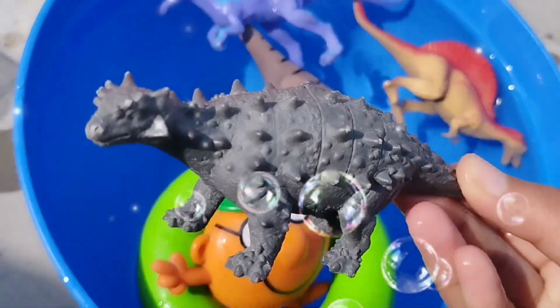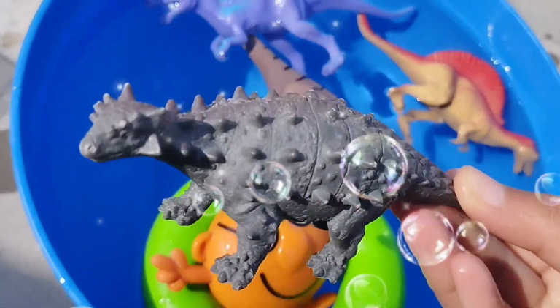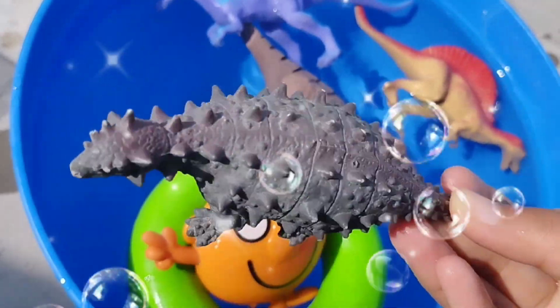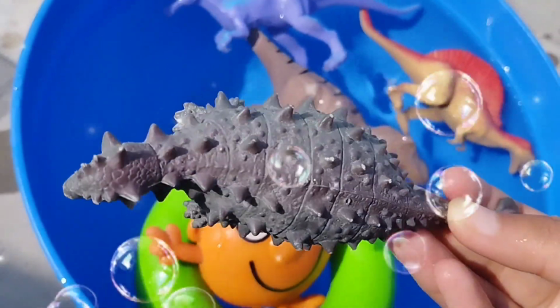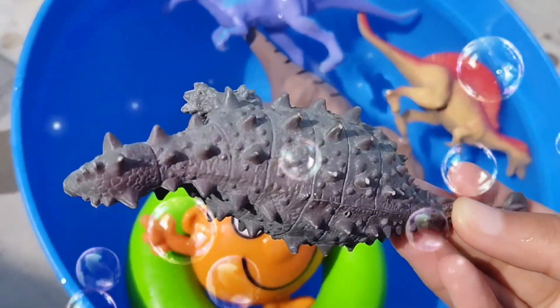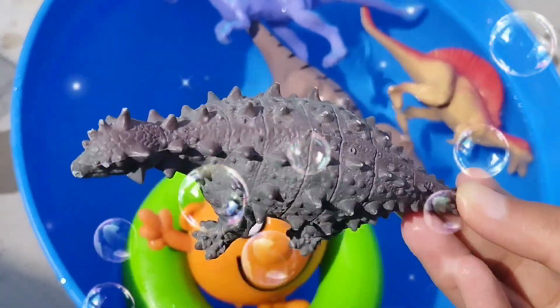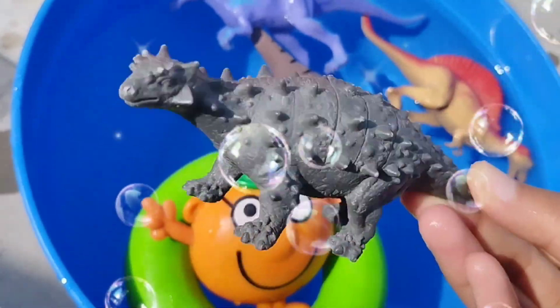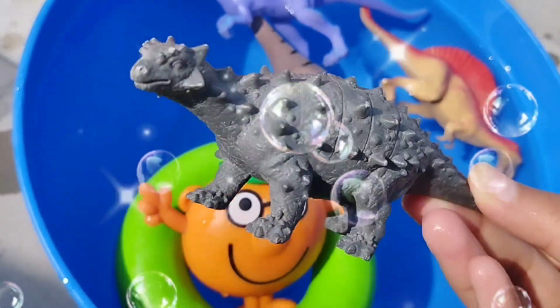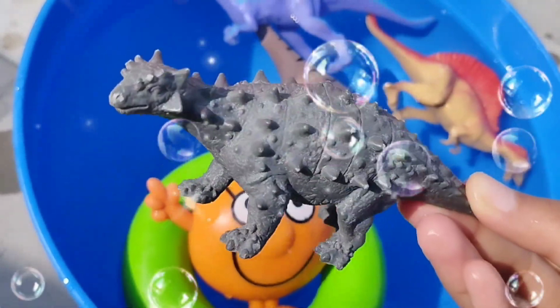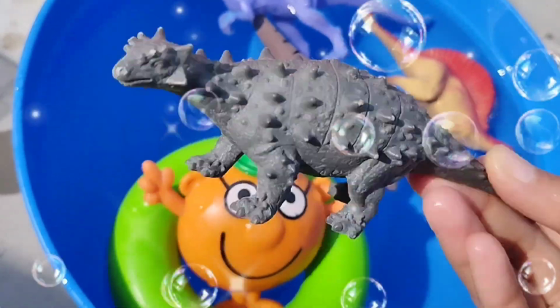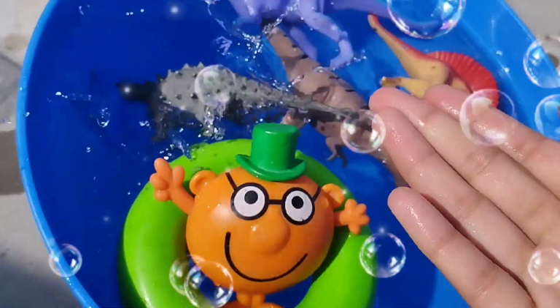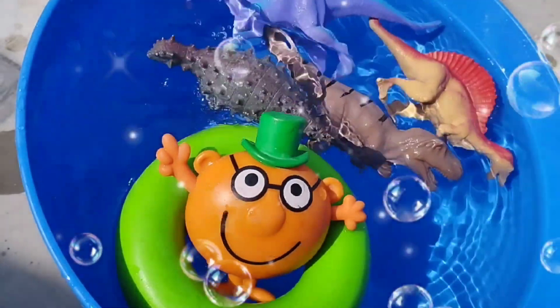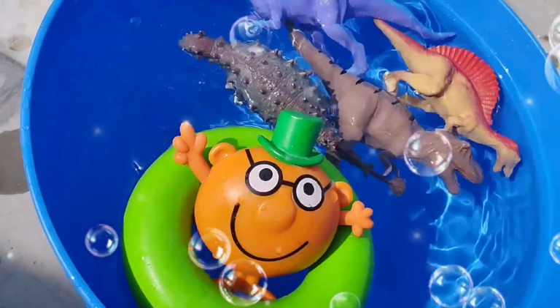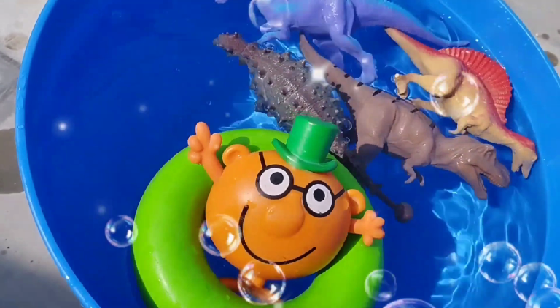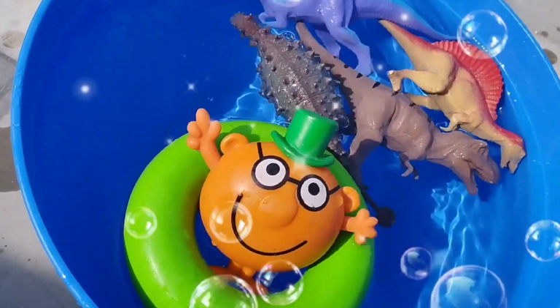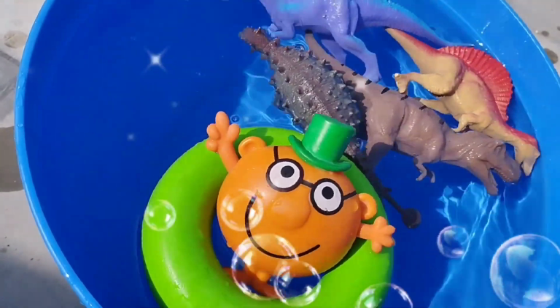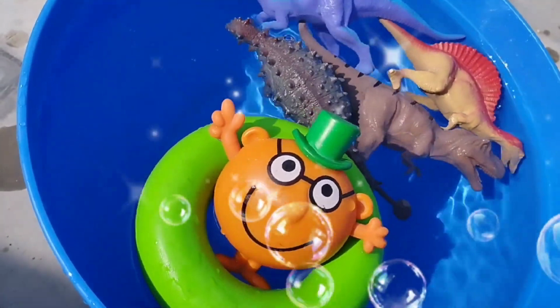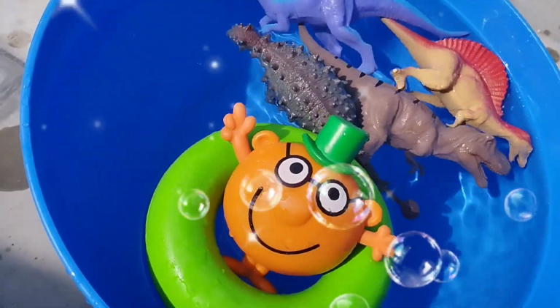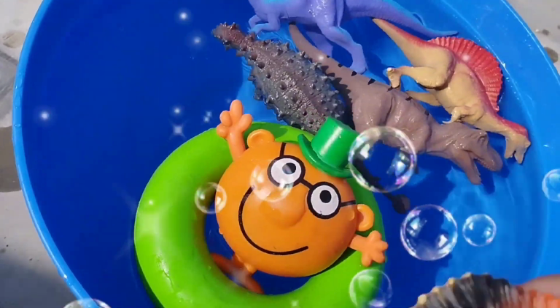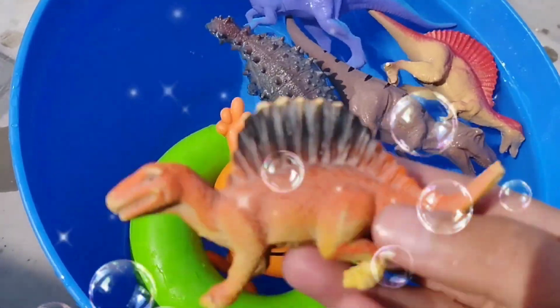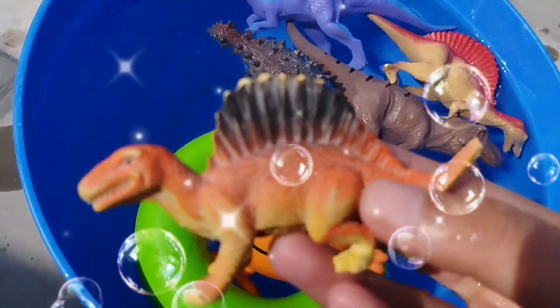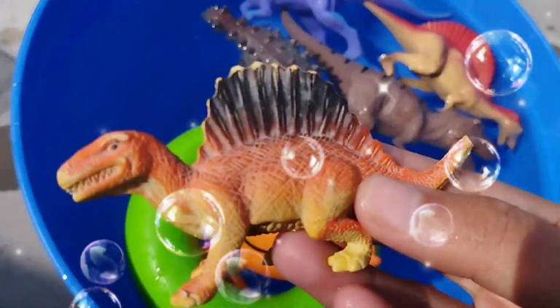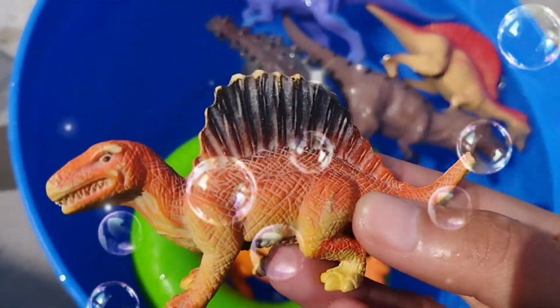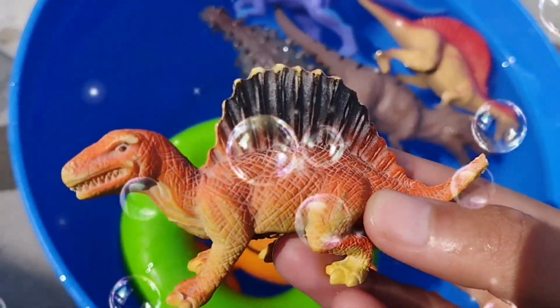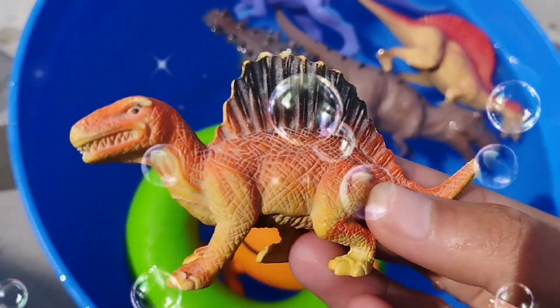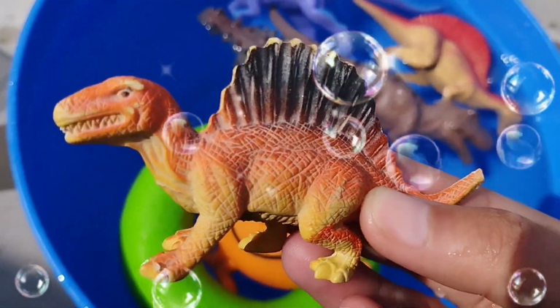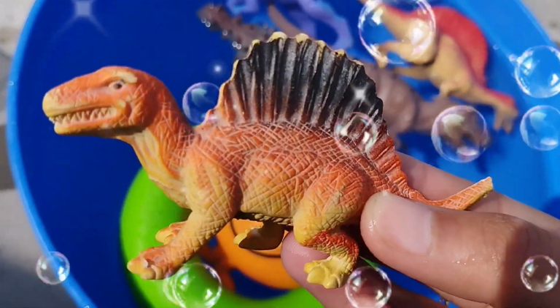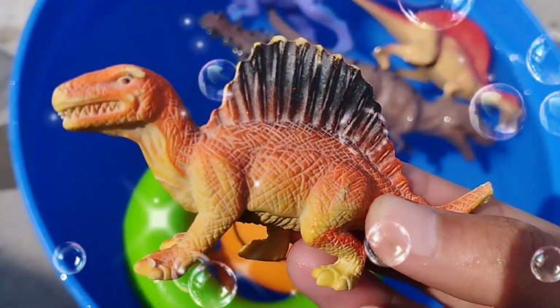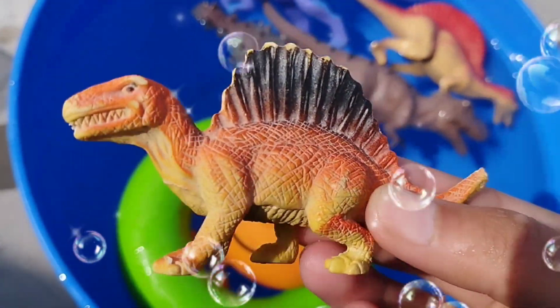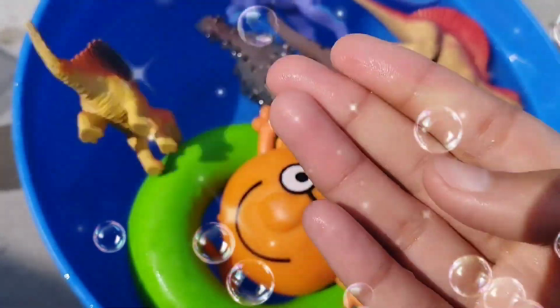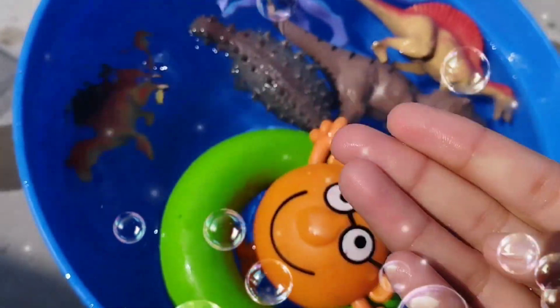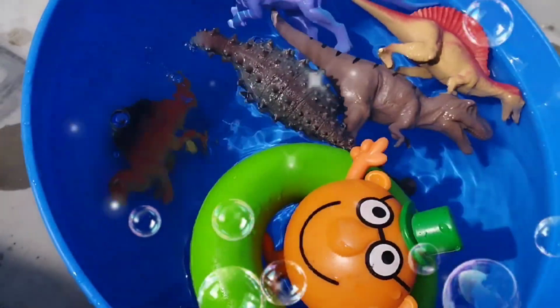This is an Ankylosaurus. Ankylosaurus. This is a Spinosaurus.